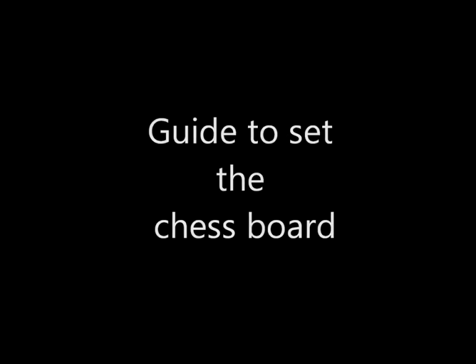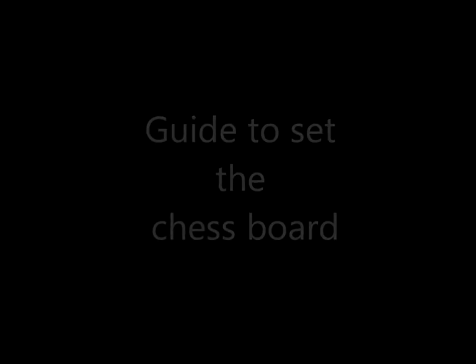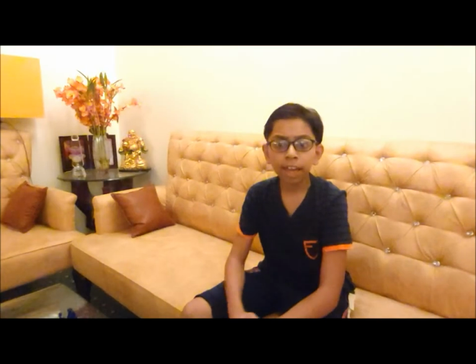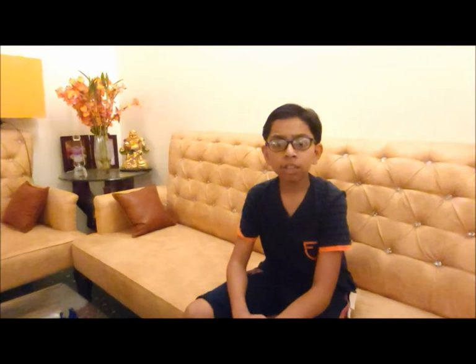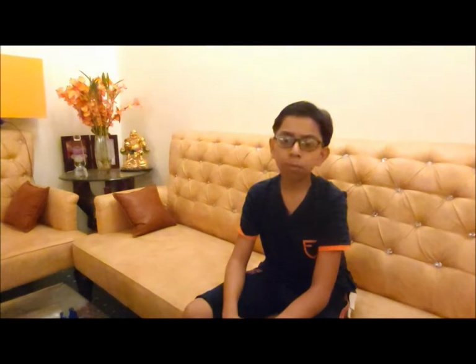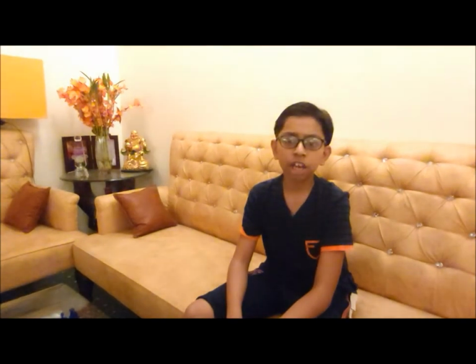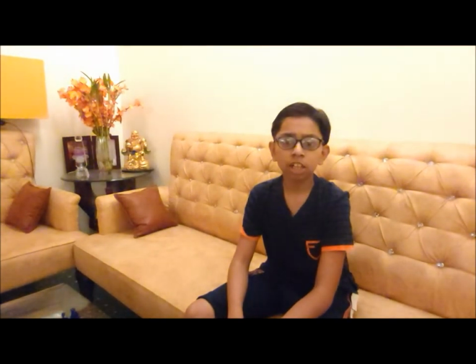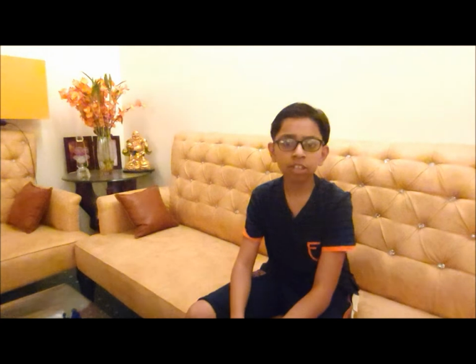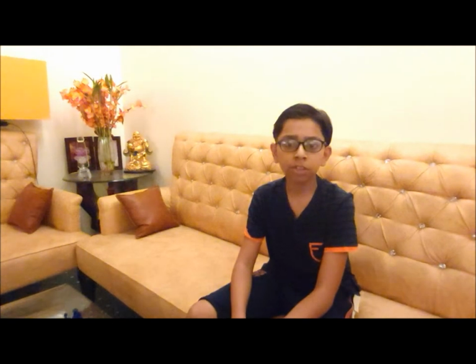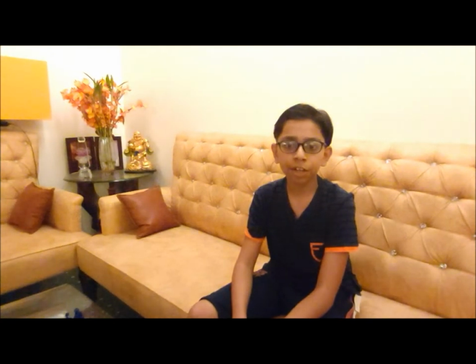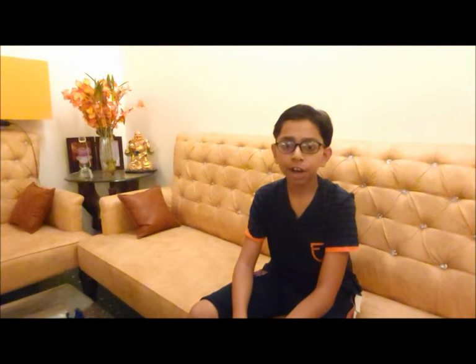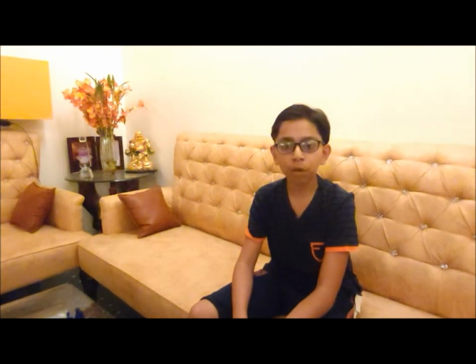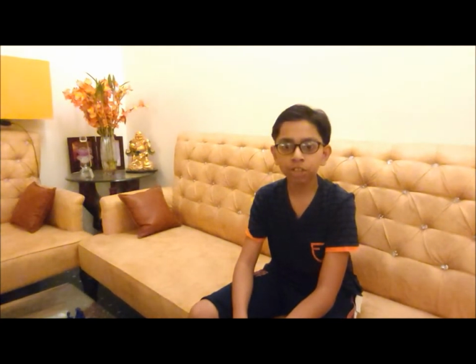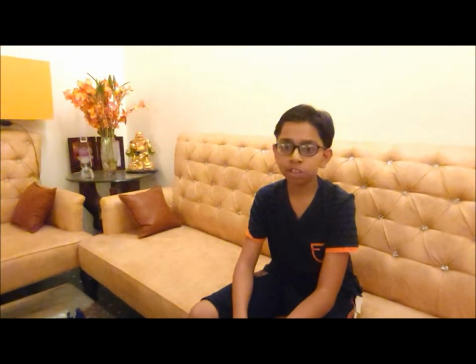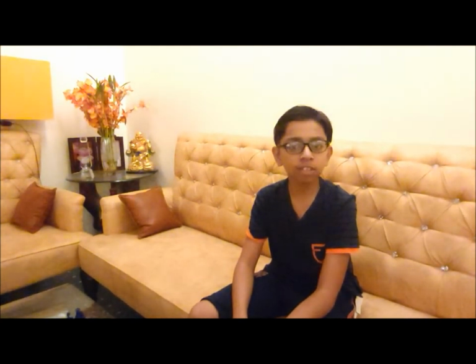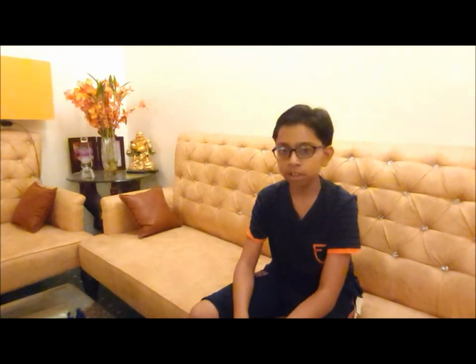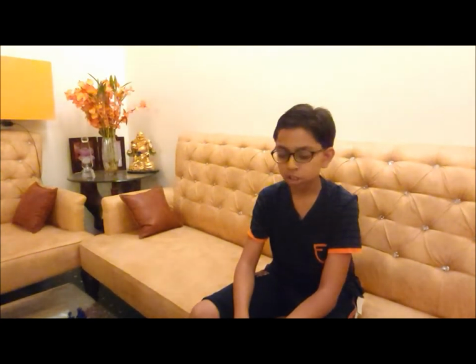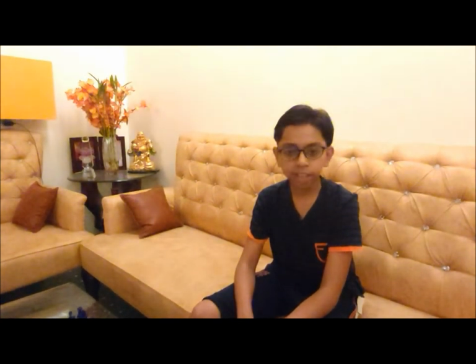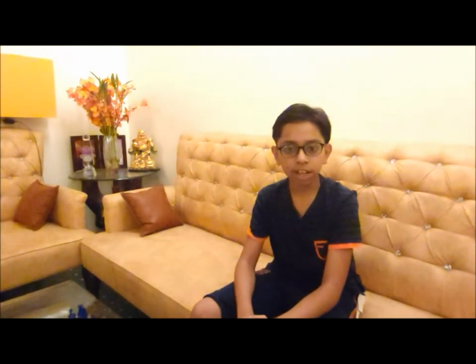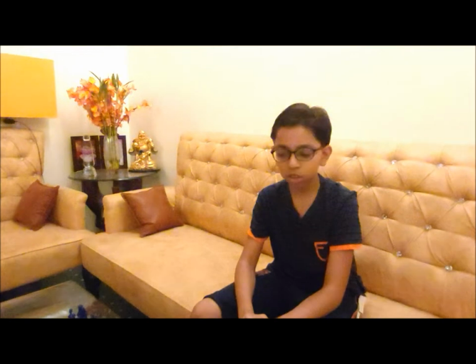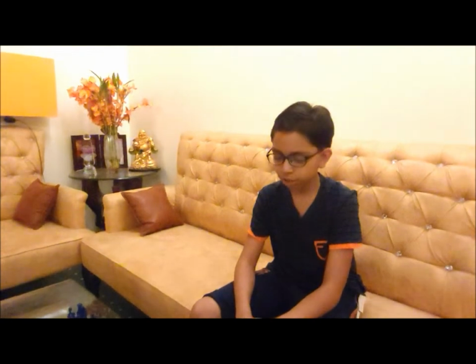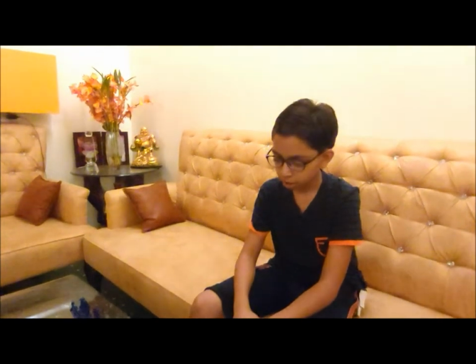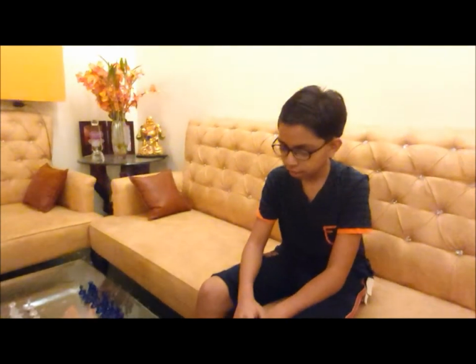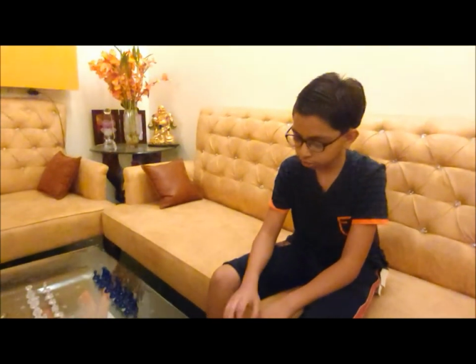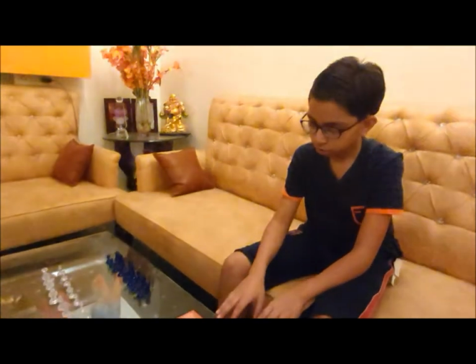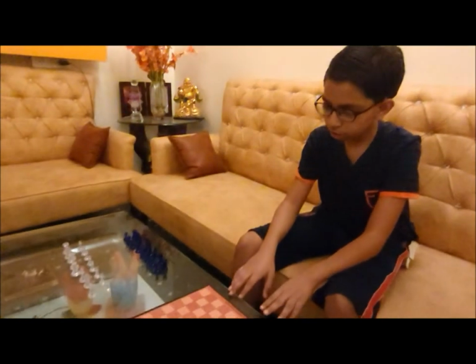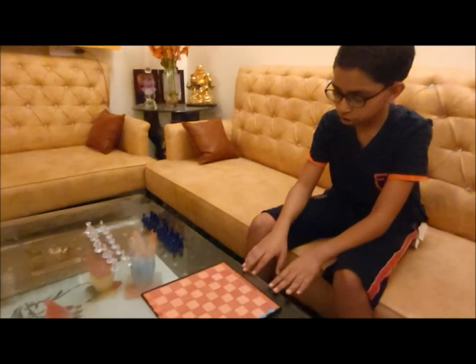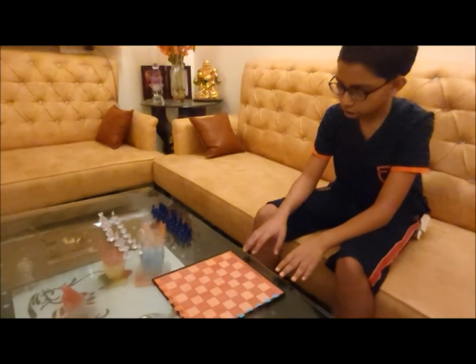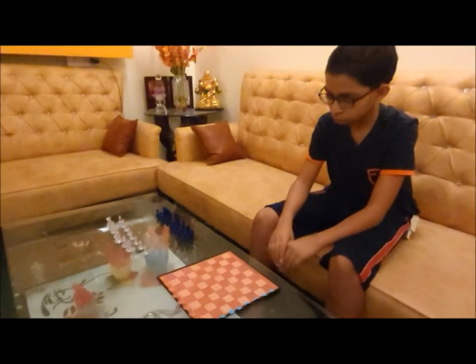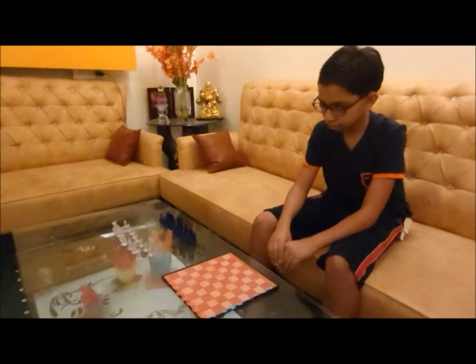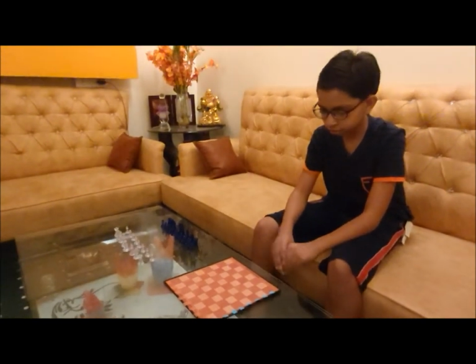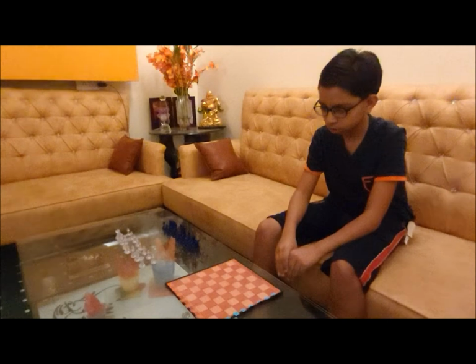Hey guys, welcome to the channel. This is Samaj Jagia and you are watching Chess Crackers. In this video we are going to learn how to place the chess pieces on a chess board.